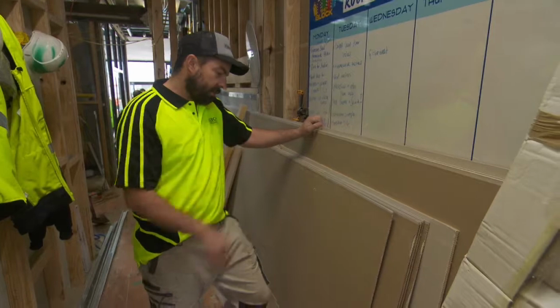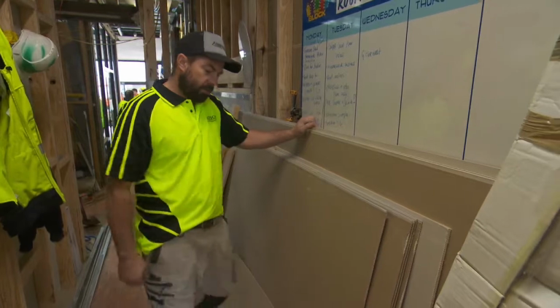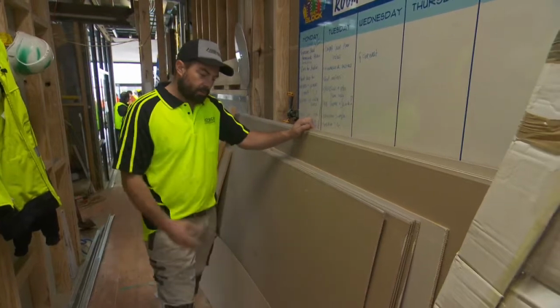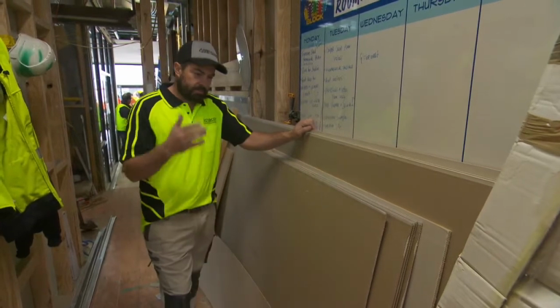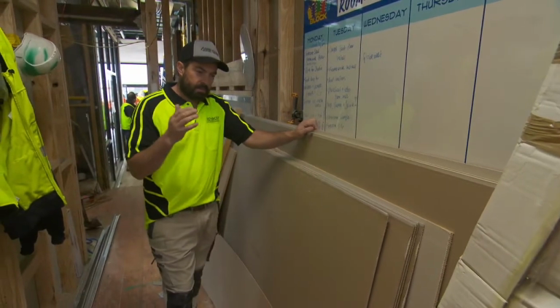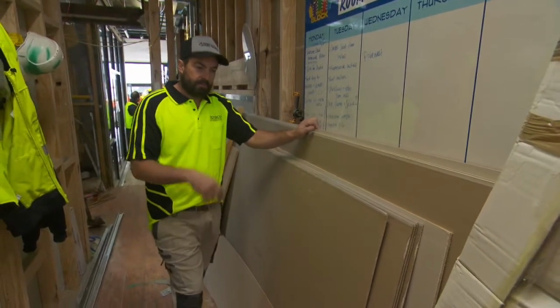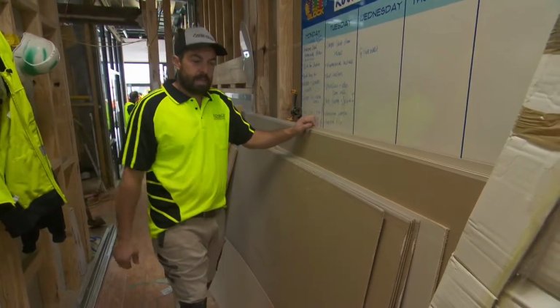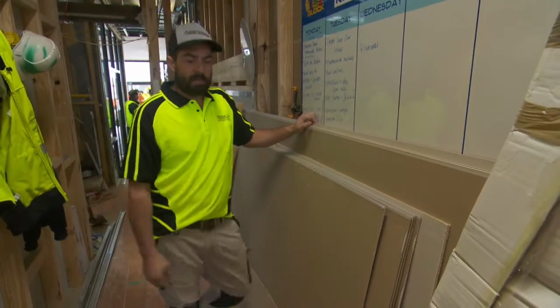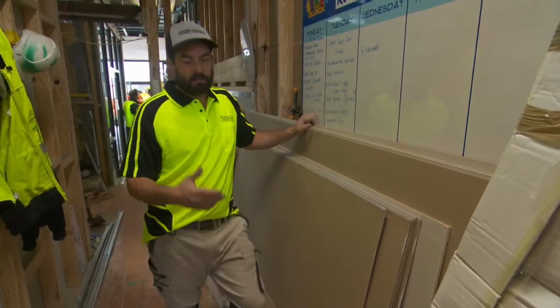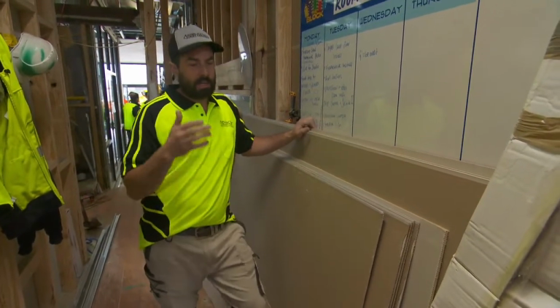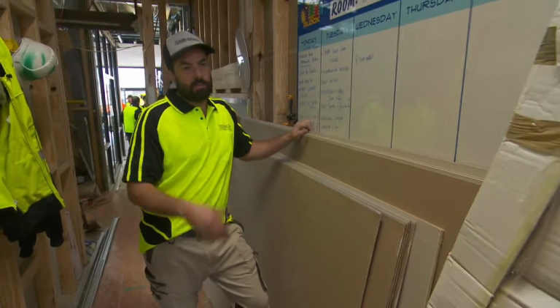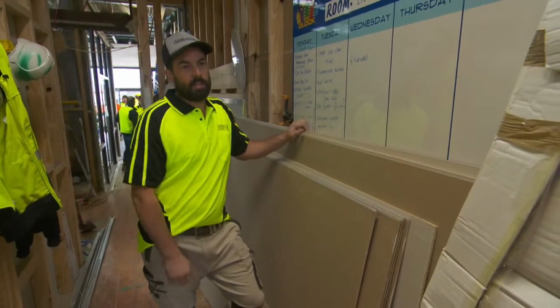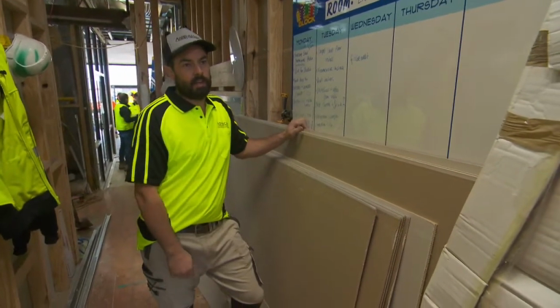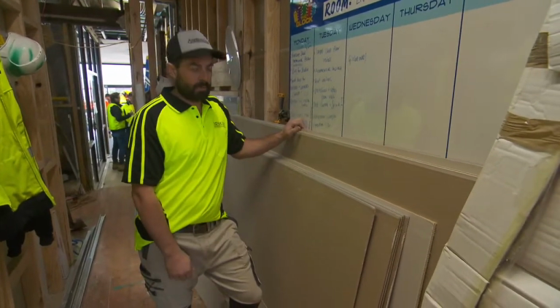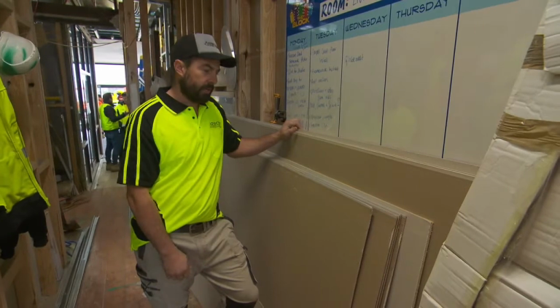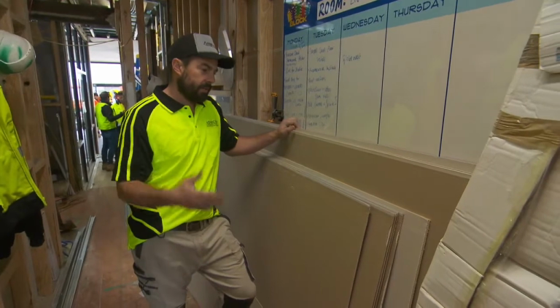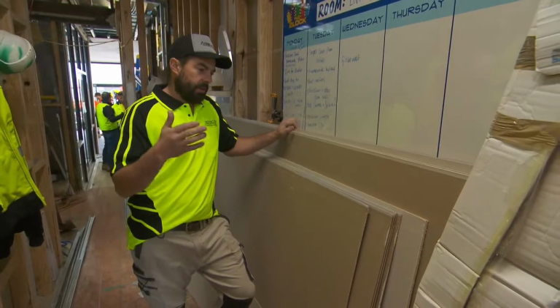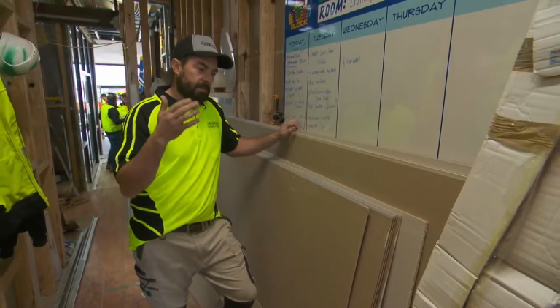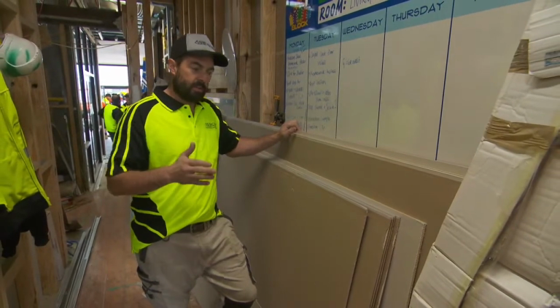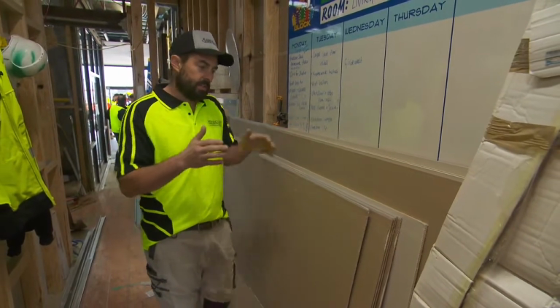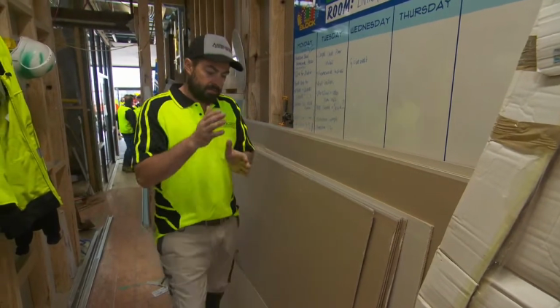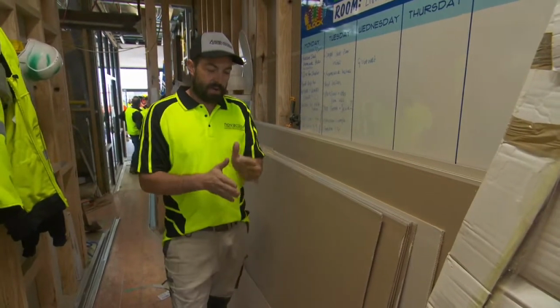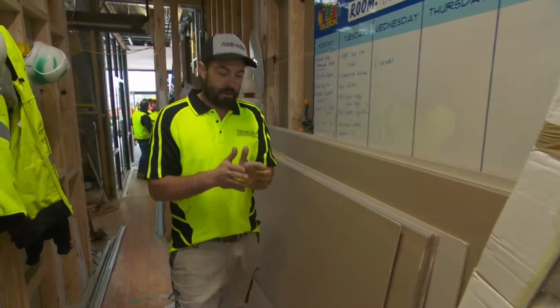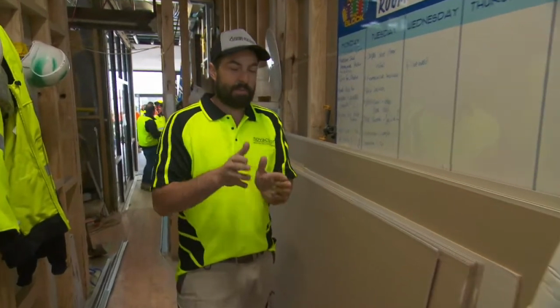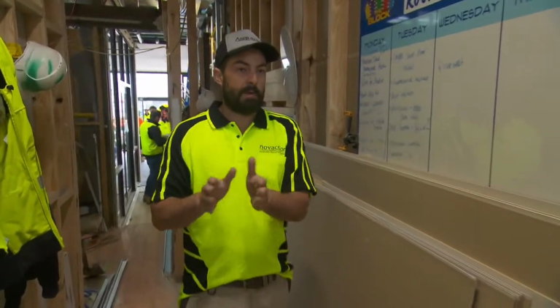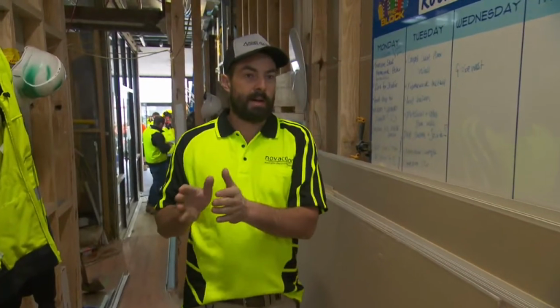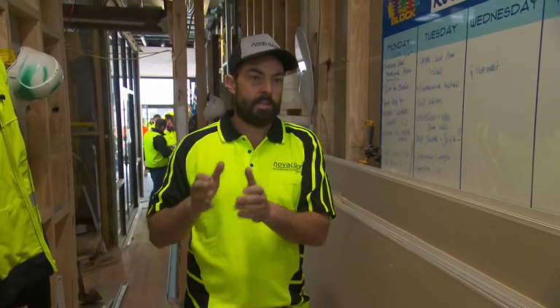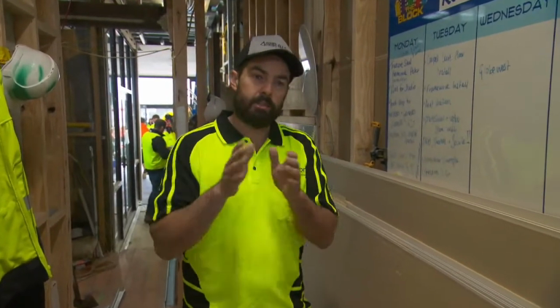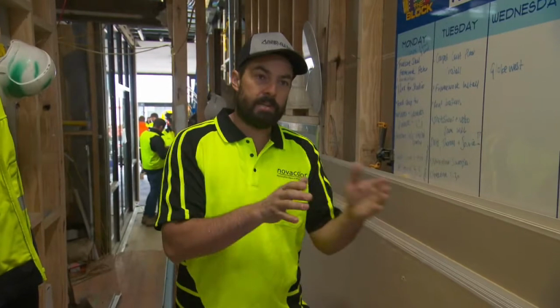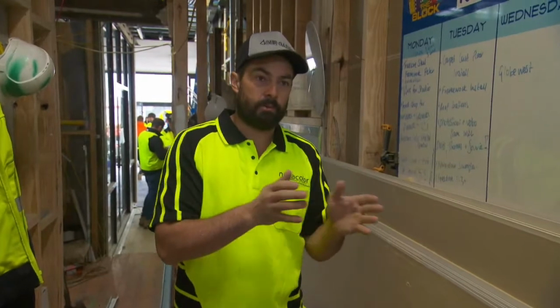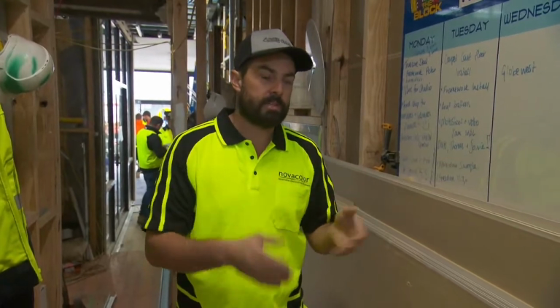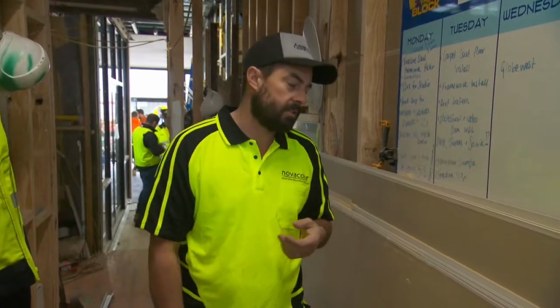There are a few steps we had to go through to get that curve in there. It's pretty tricky because you've got your stud frames going up every hundred mil apart and you get those sharp edges on the corner of your stud.